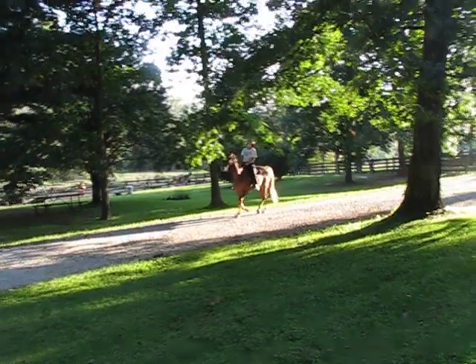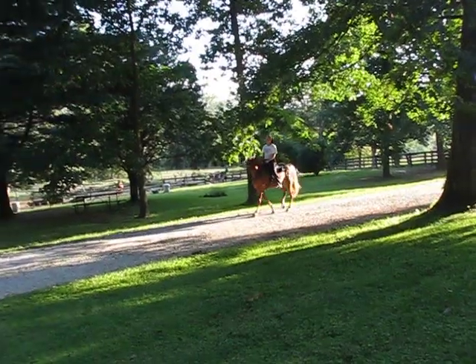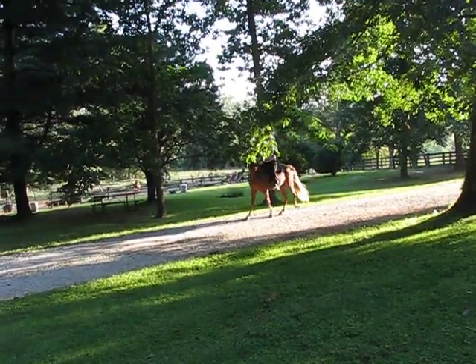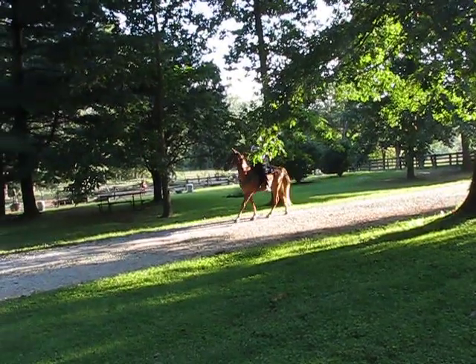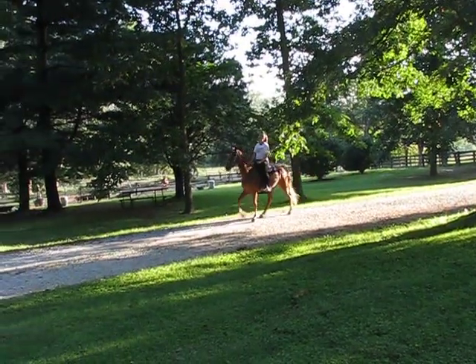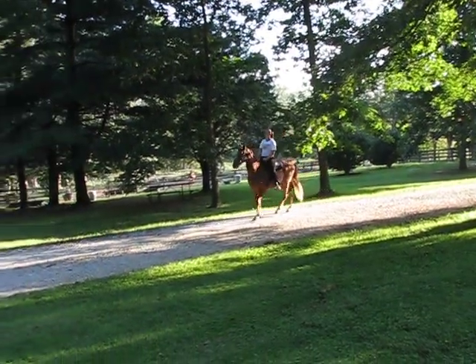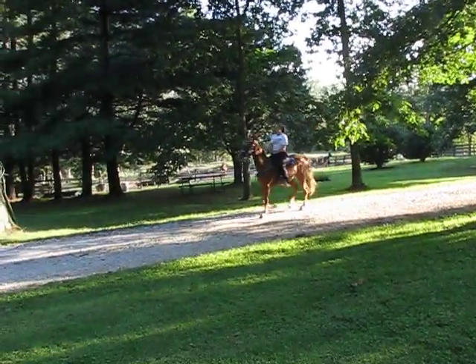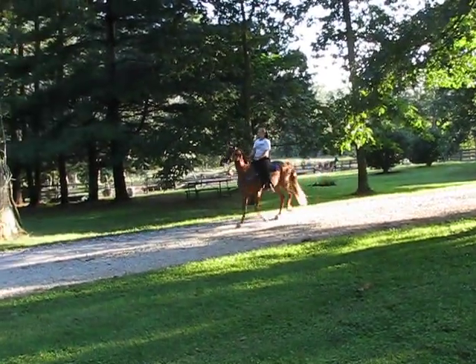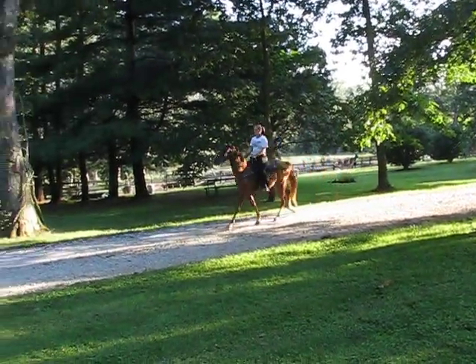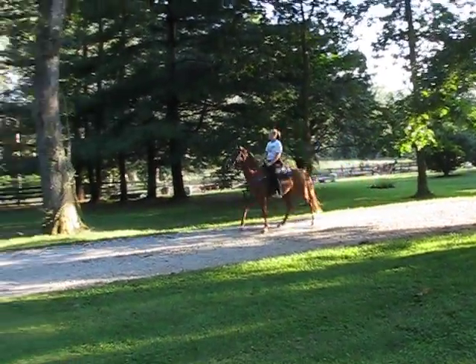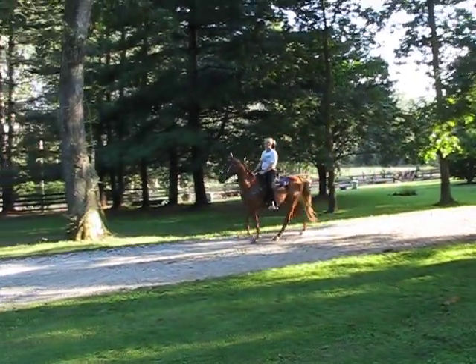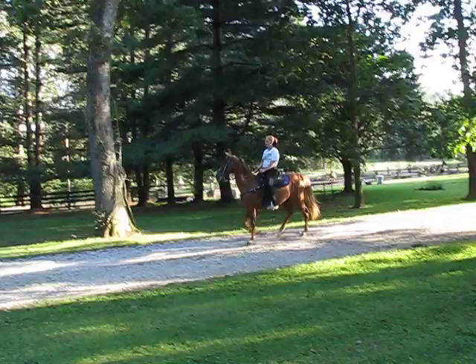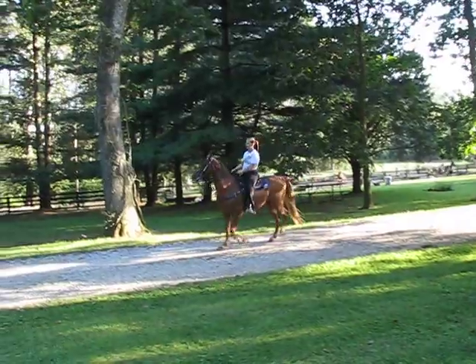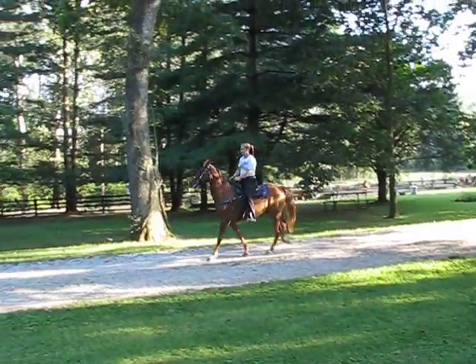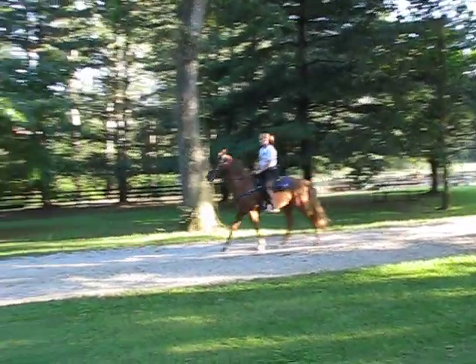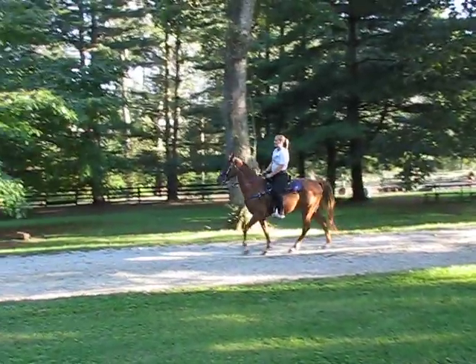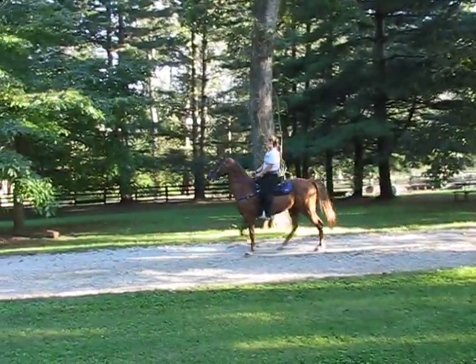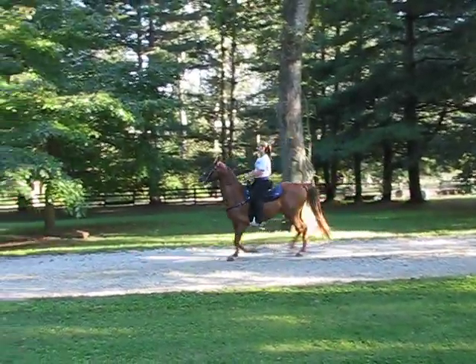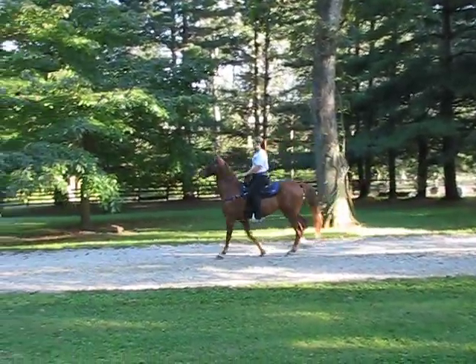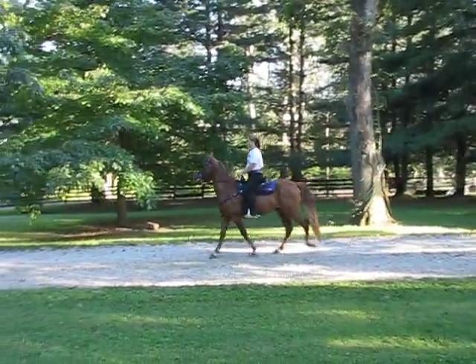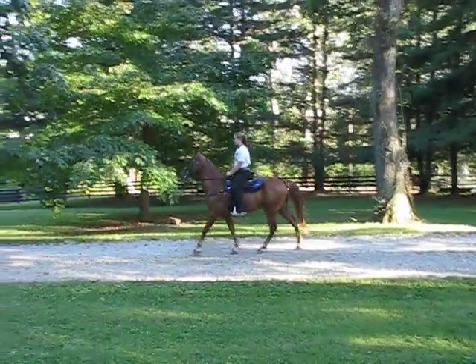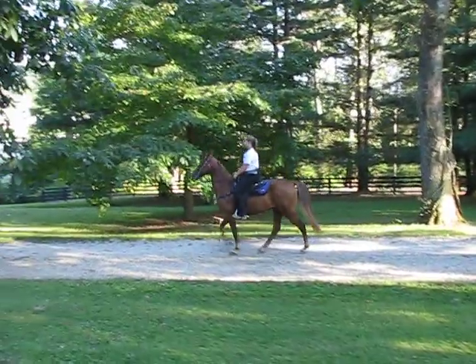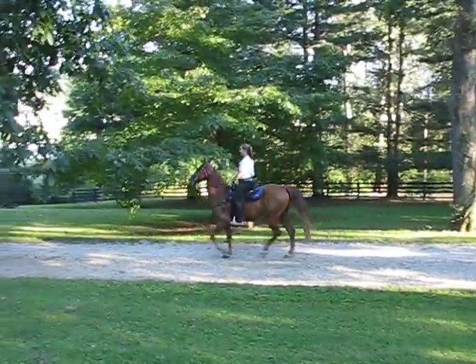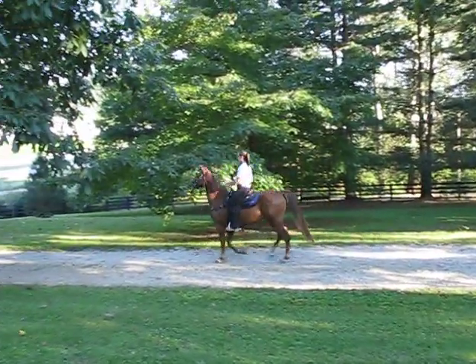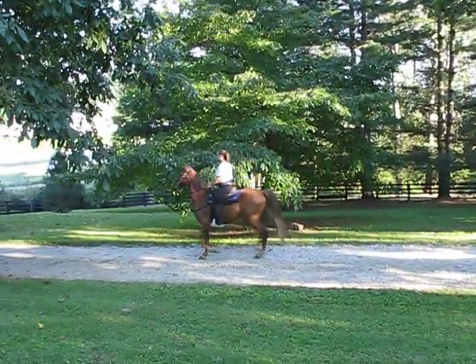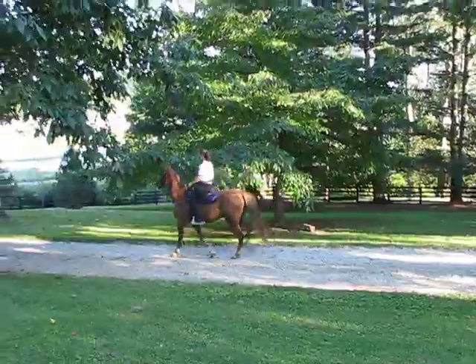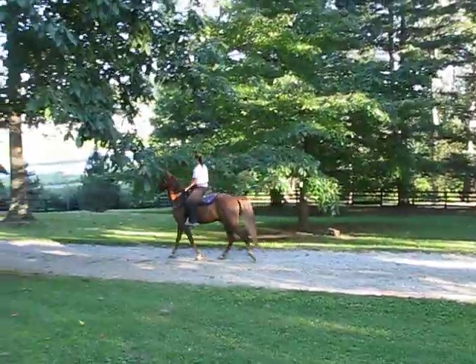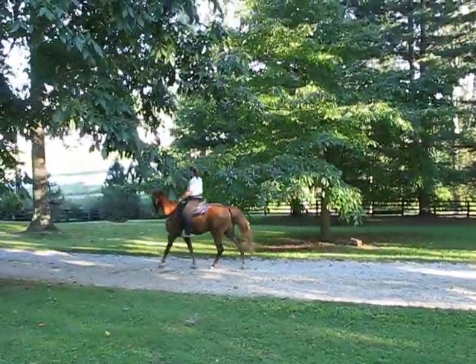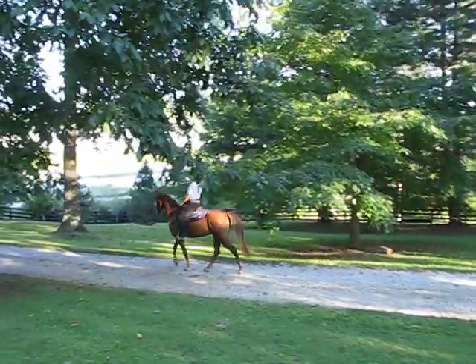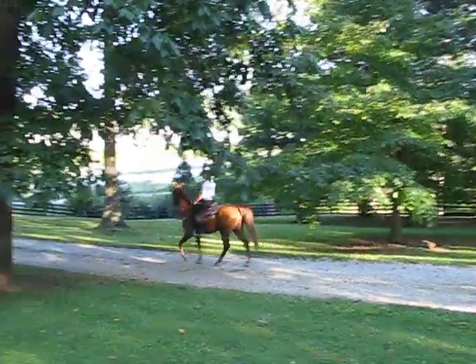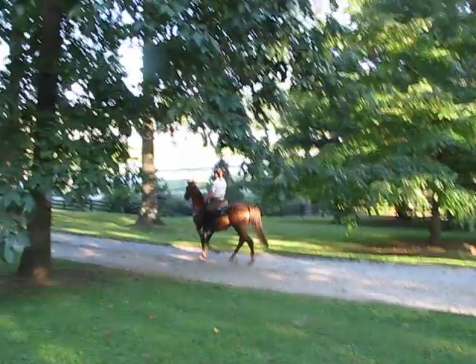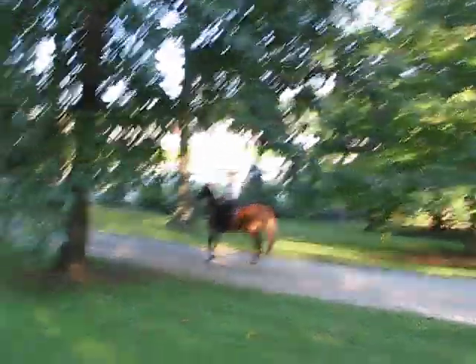This is Abigail. She's riding Charm — Delight's Charm. He's a registered Tennessee Walking Horse, eight years old and 15 hands. He is a gorgeous deep chestnut sorrel with a lighter mane and tail.